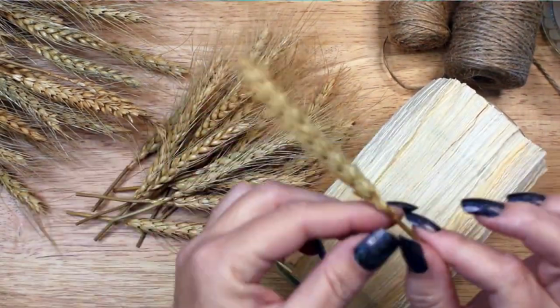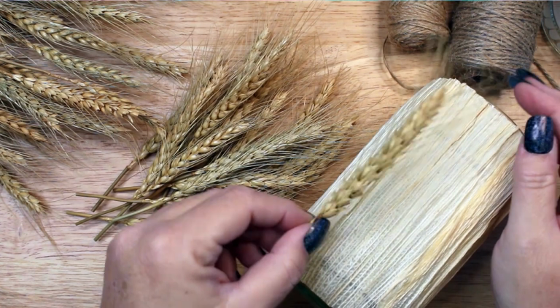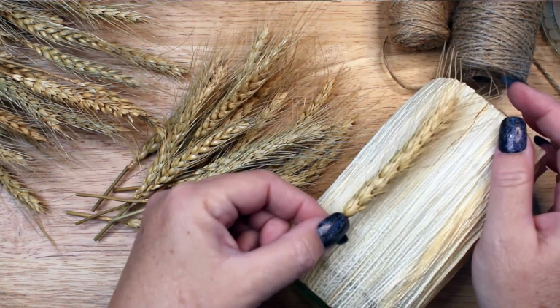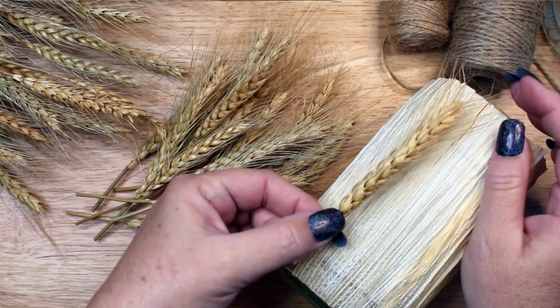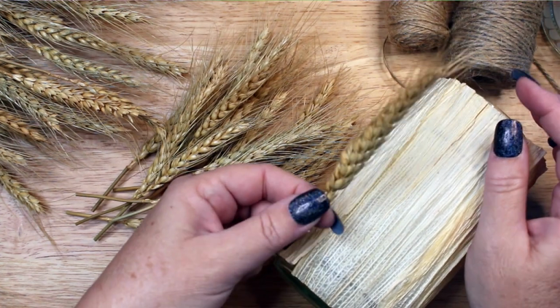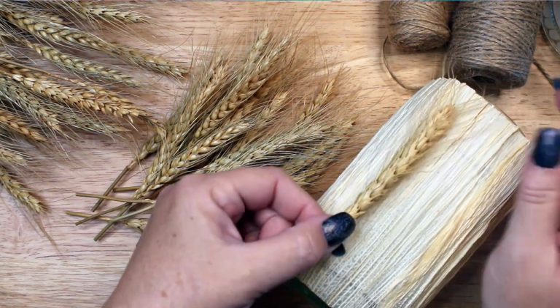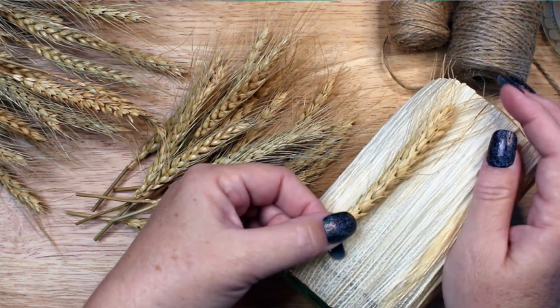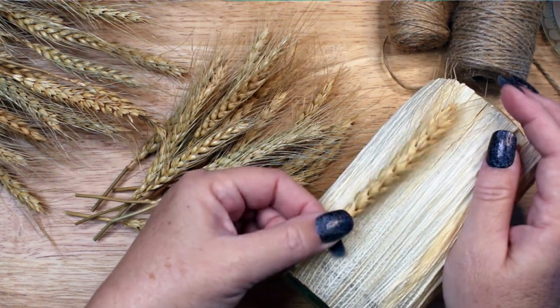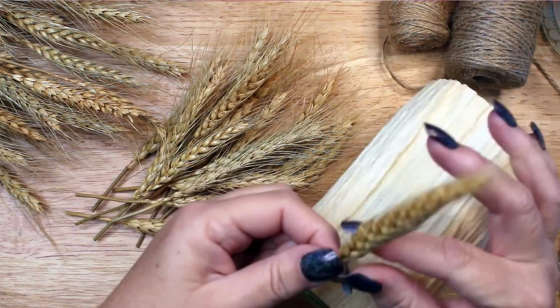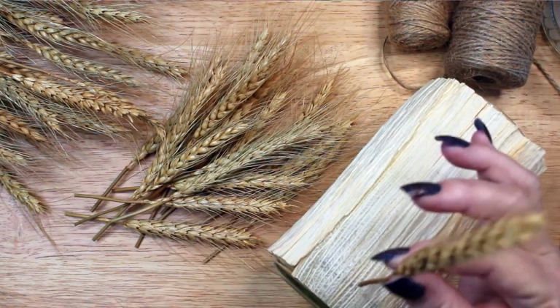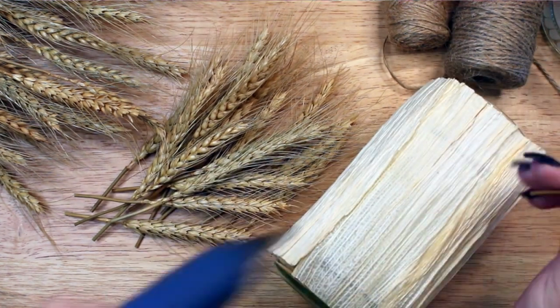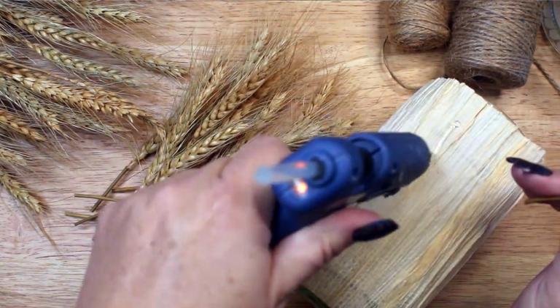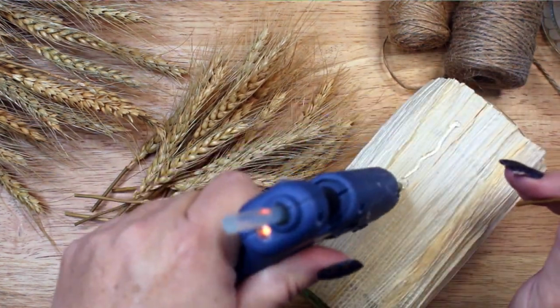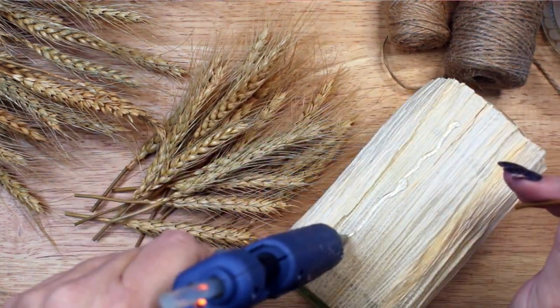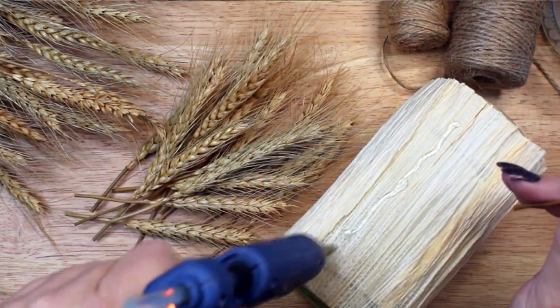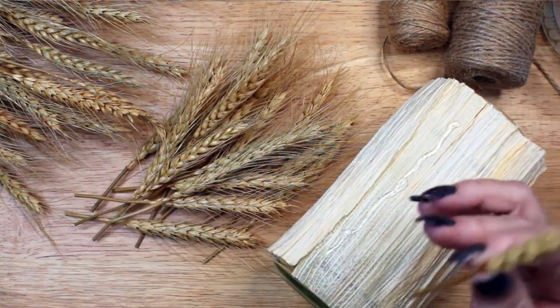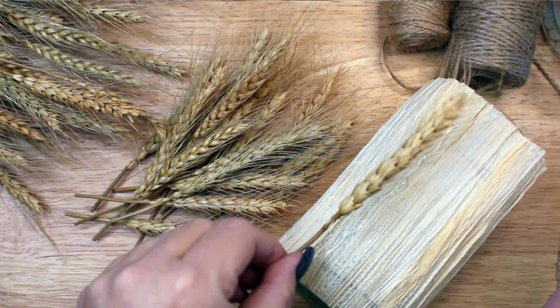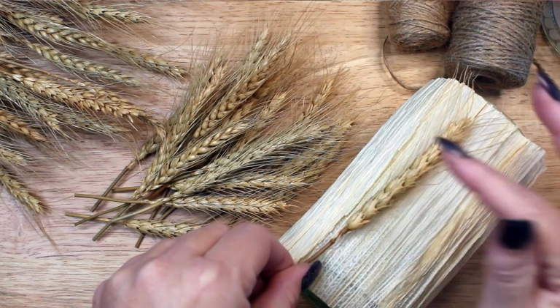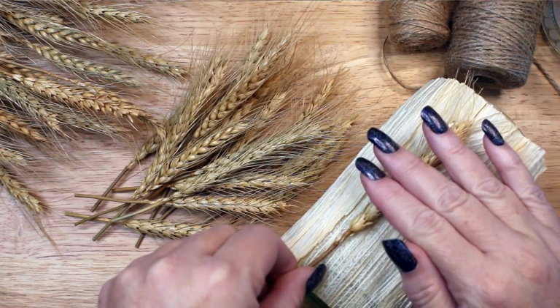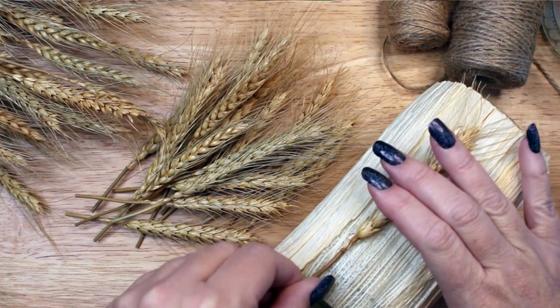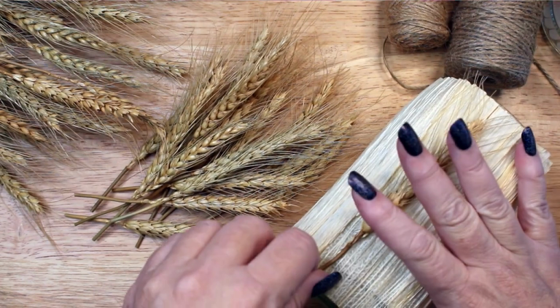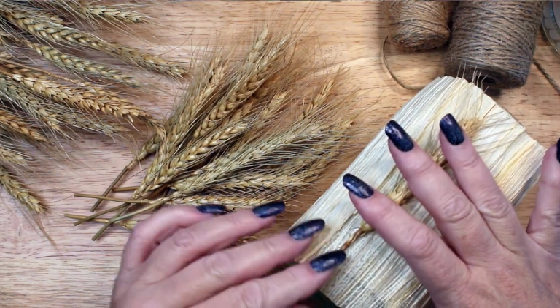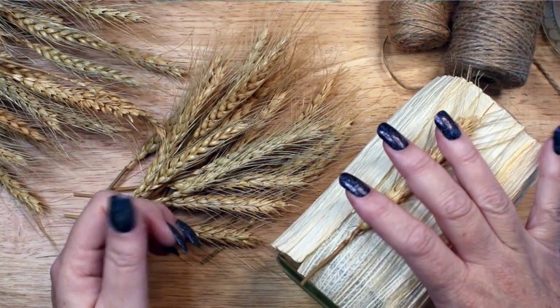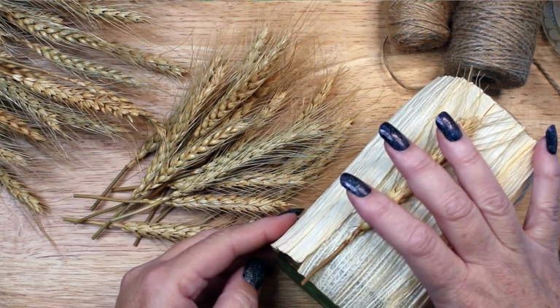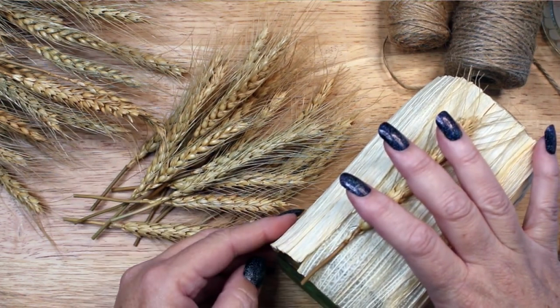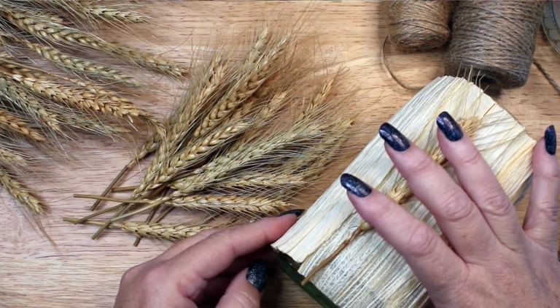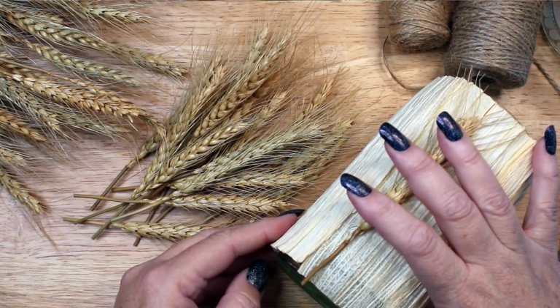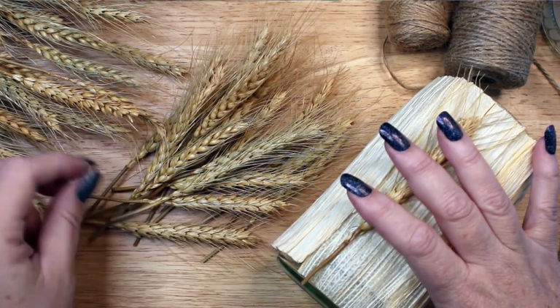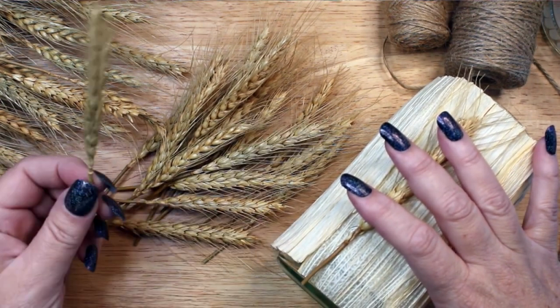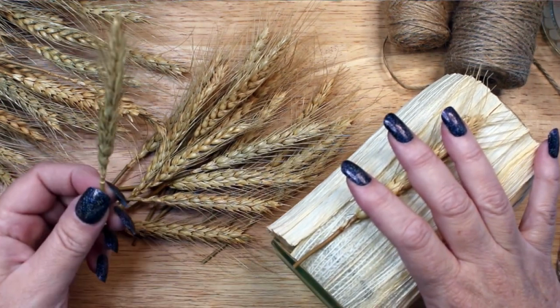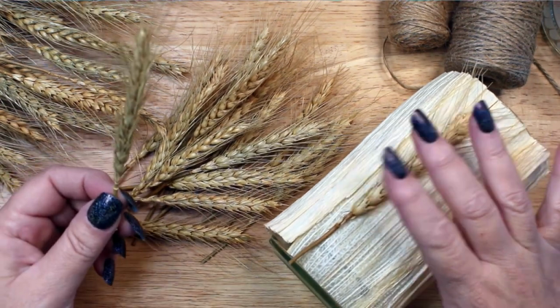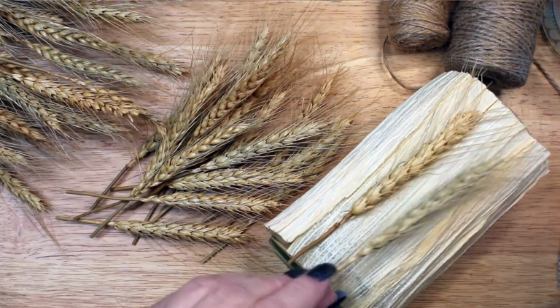You may notice that one side of the wheat stem is flatter, and that is the side I glued to the jar. I glued them side by side with a space in between to fit one more stem.